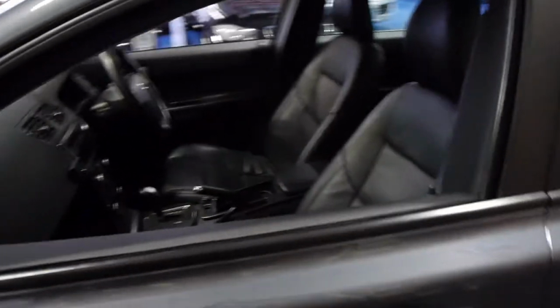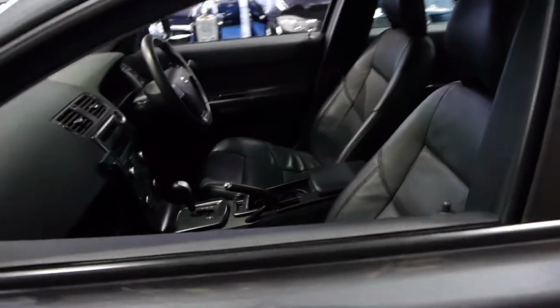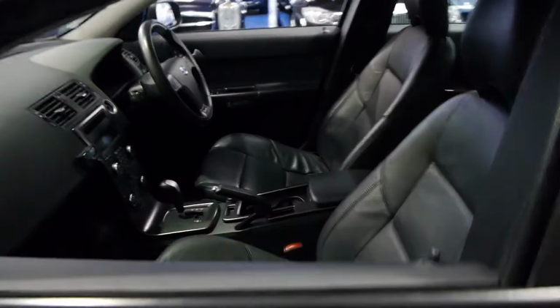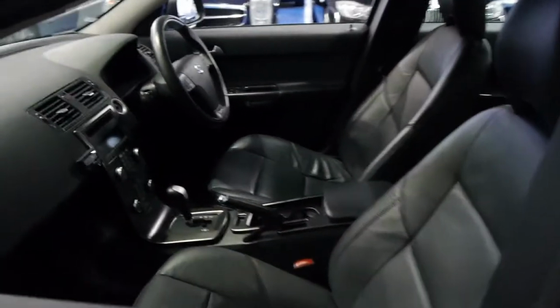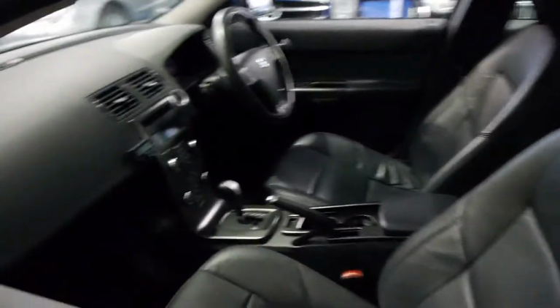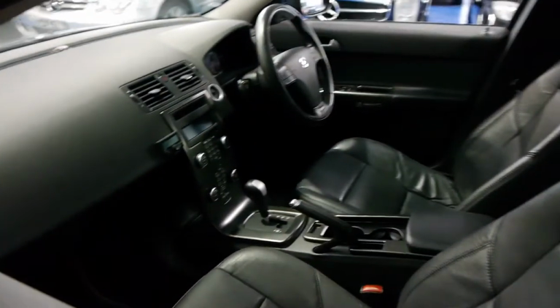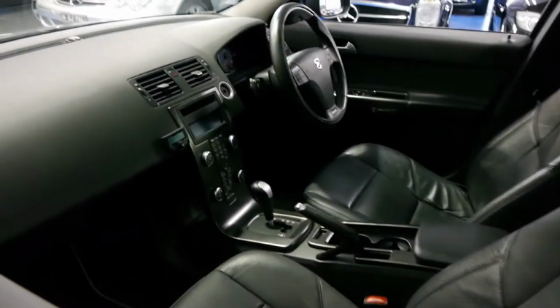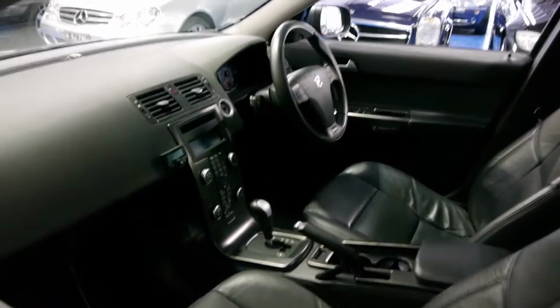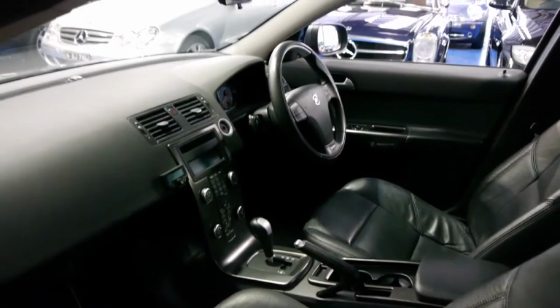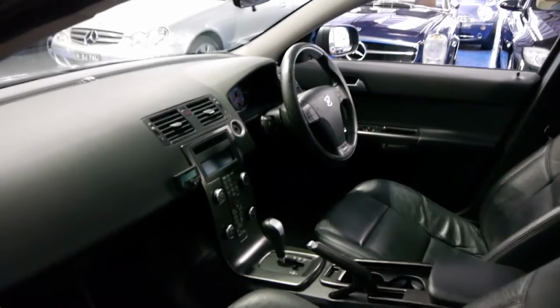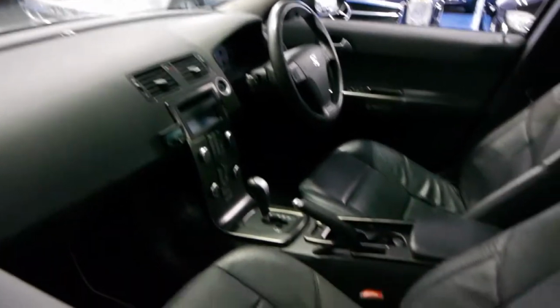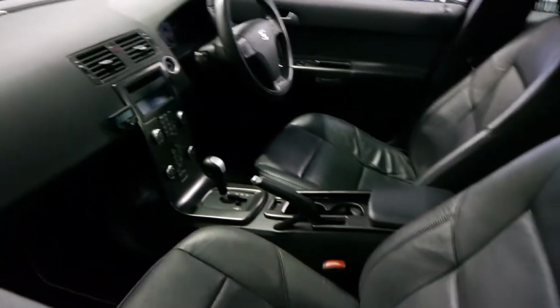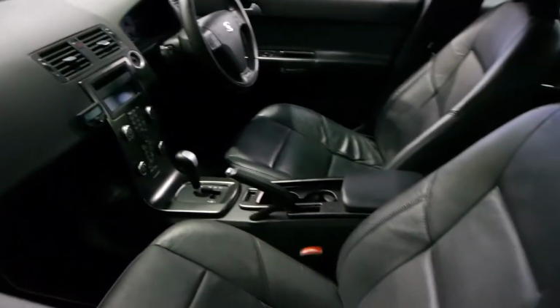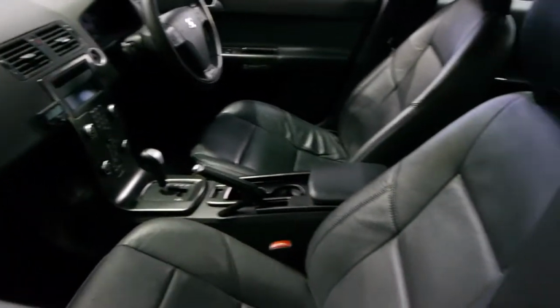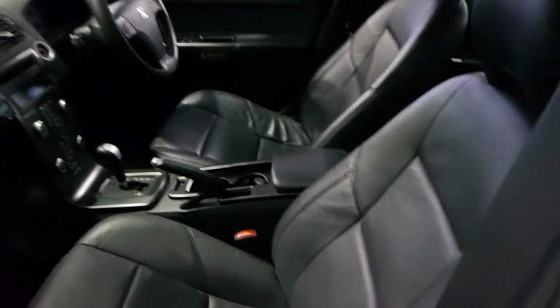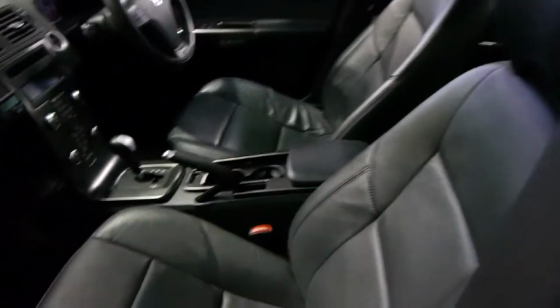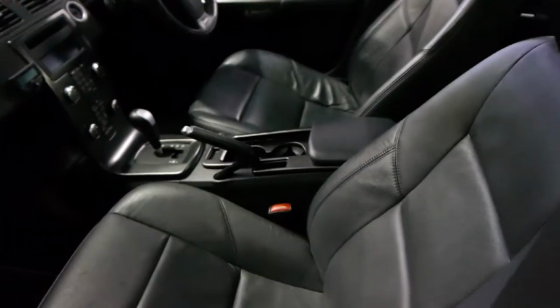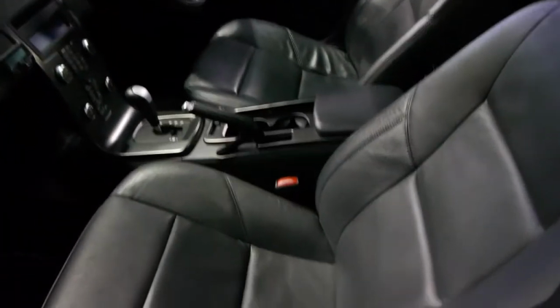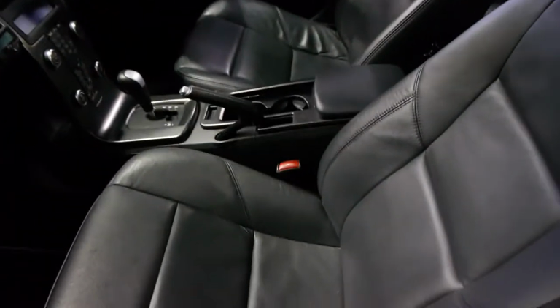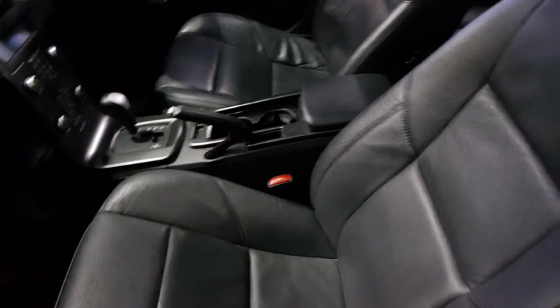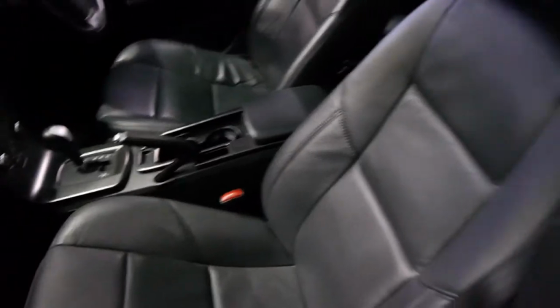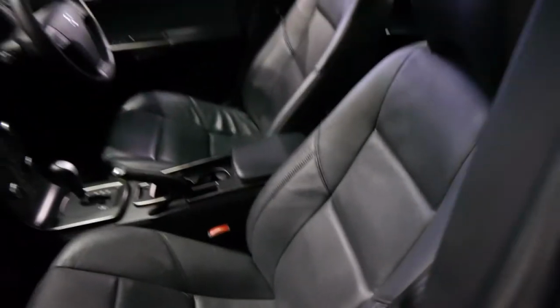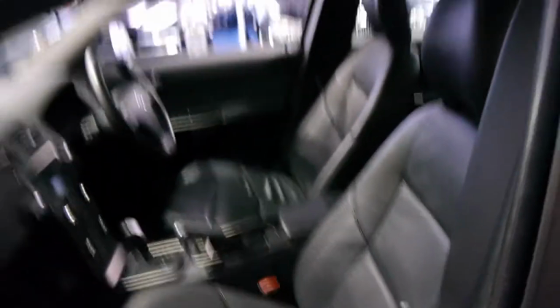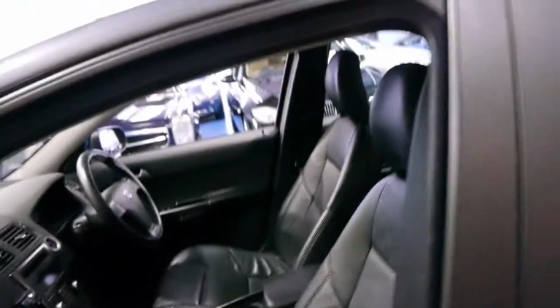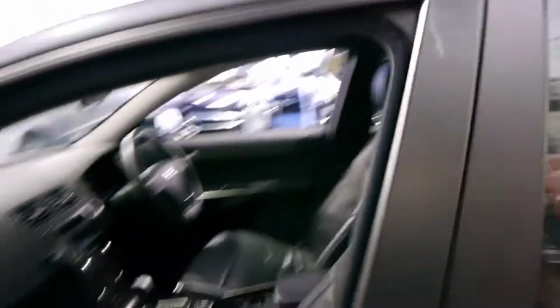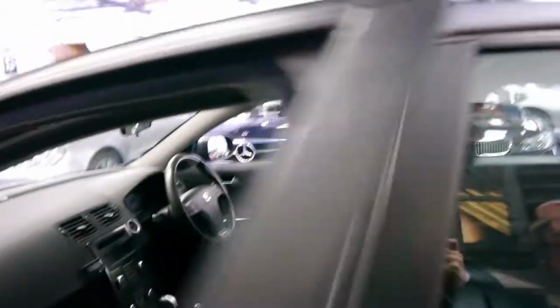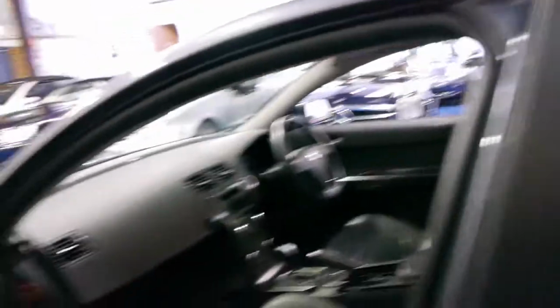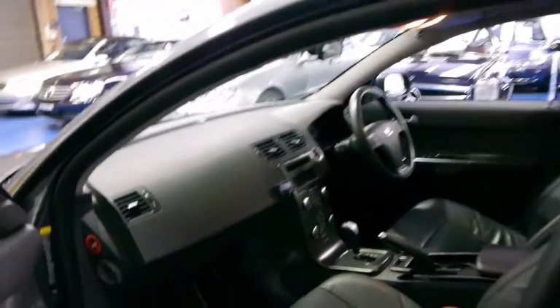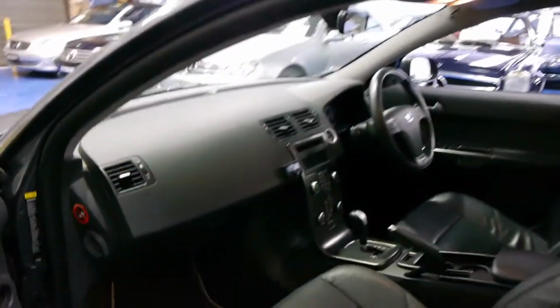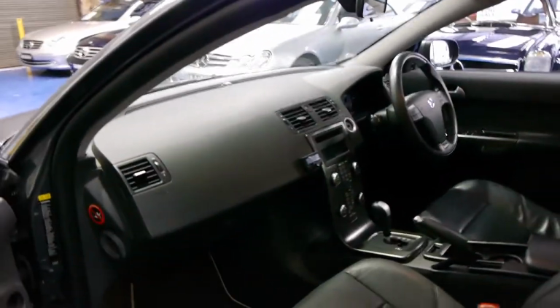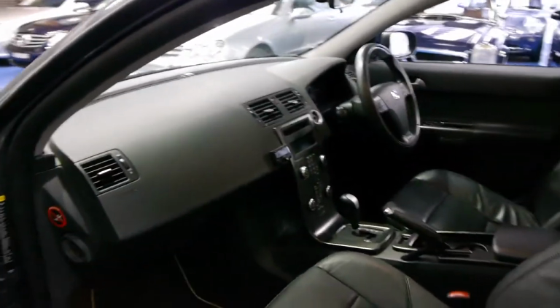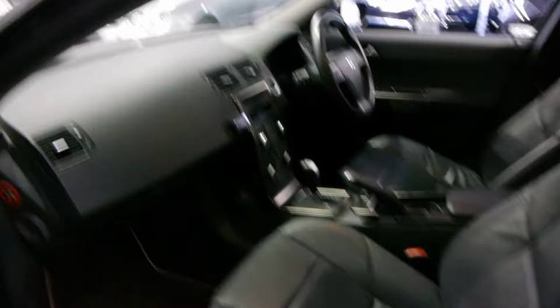That includes the leather handbrake, the leather gear knob, and the nice thick leather sport steering wheel. The condition of this car is immaculate — 54,000 kilometres. We believe it's a one-owner that's been traded in on the north shore of Sydney.